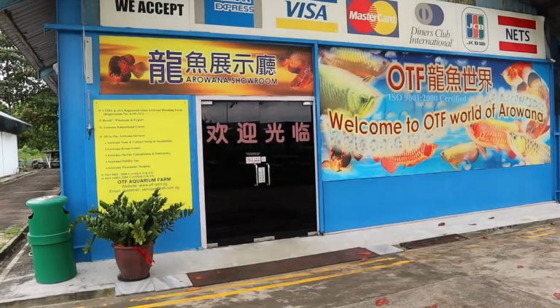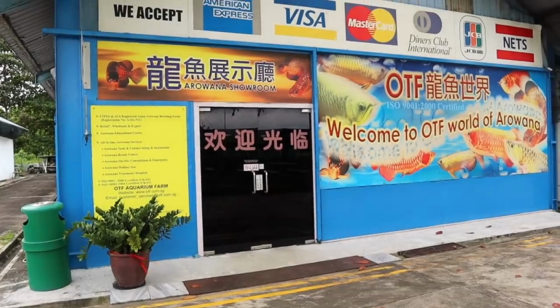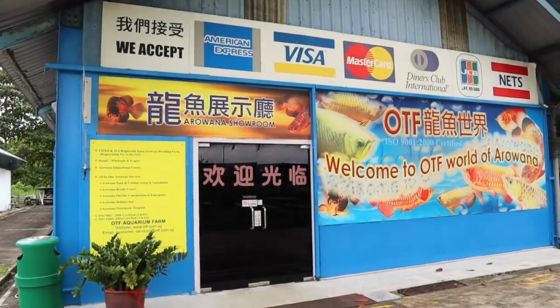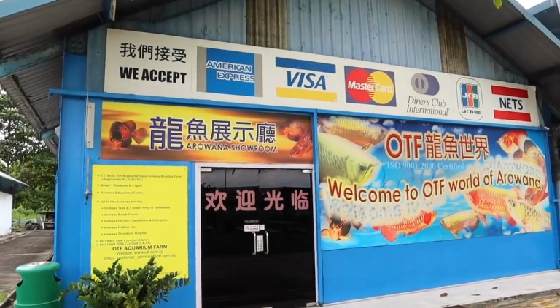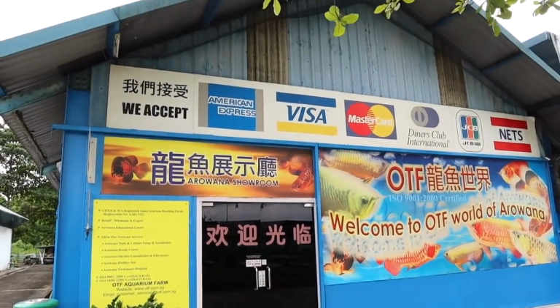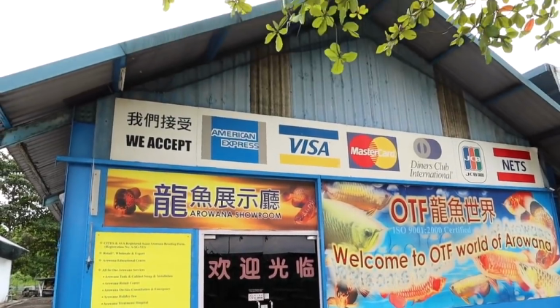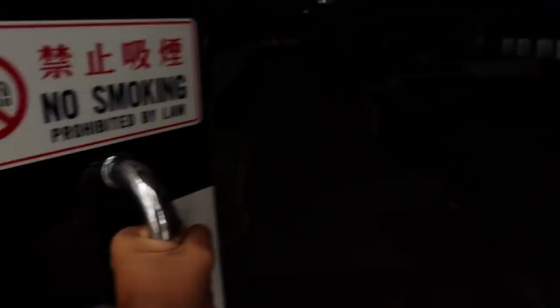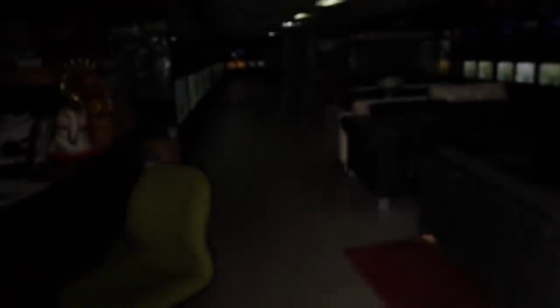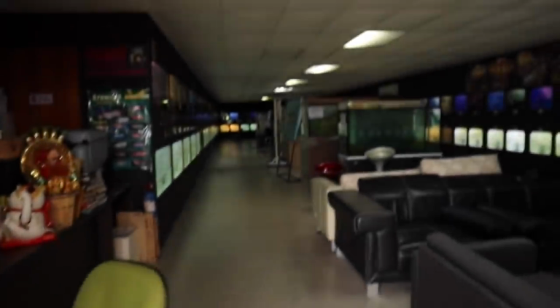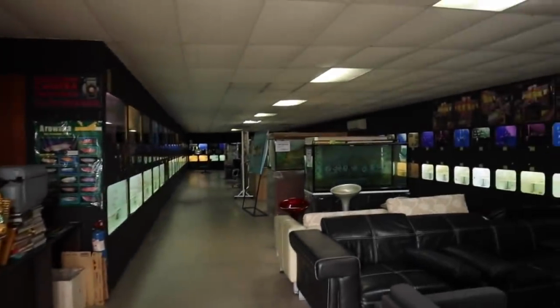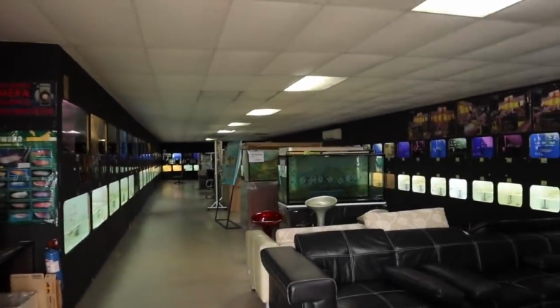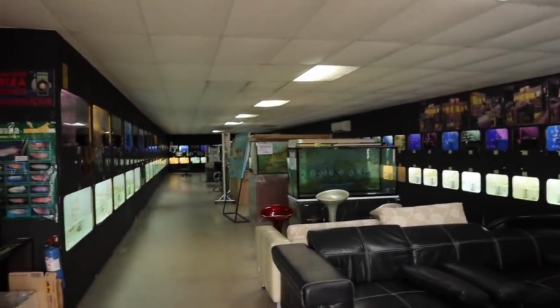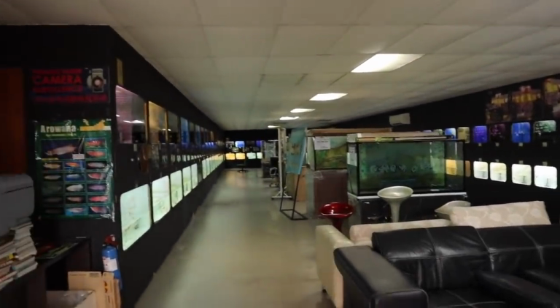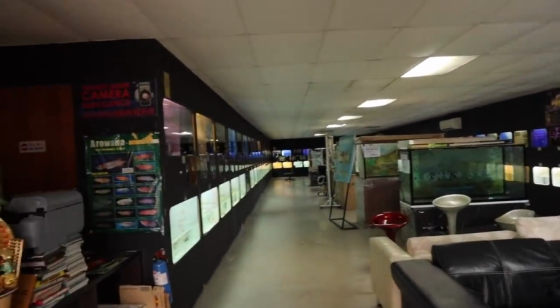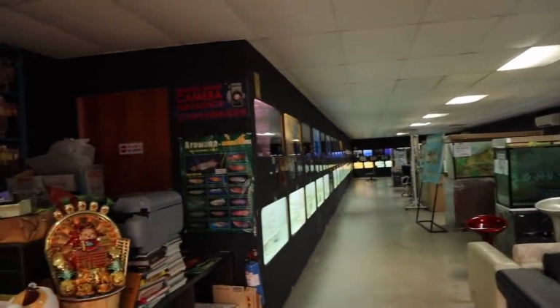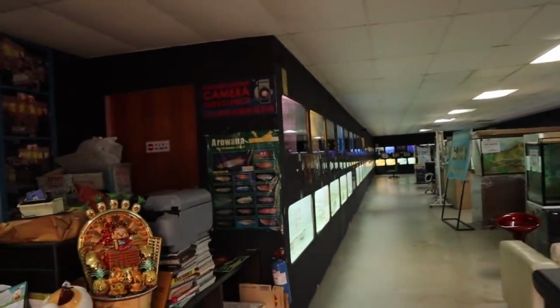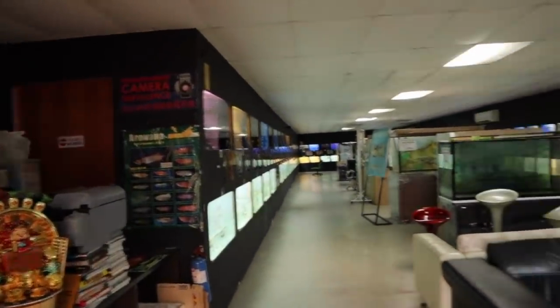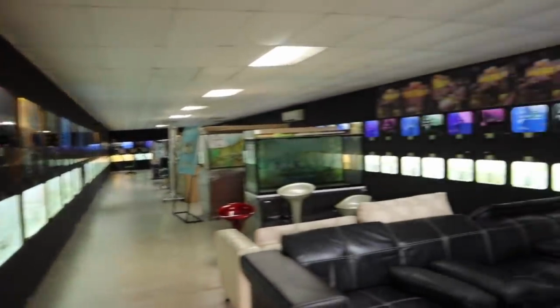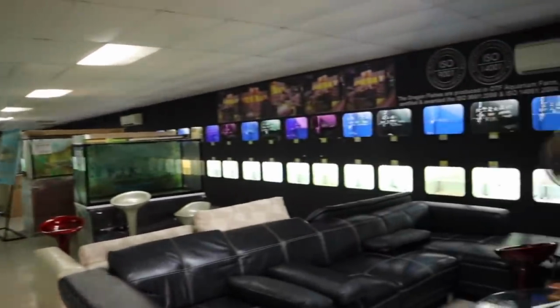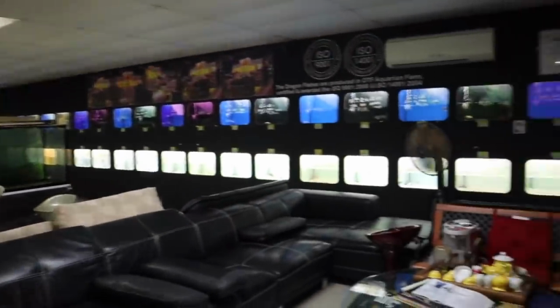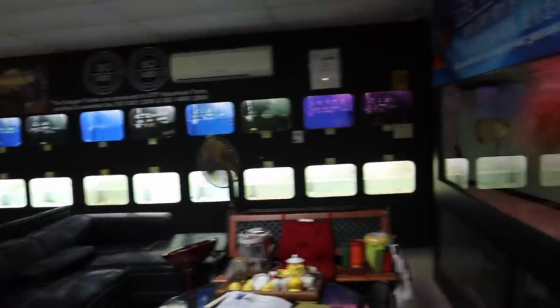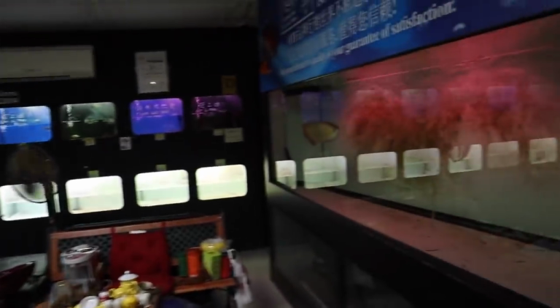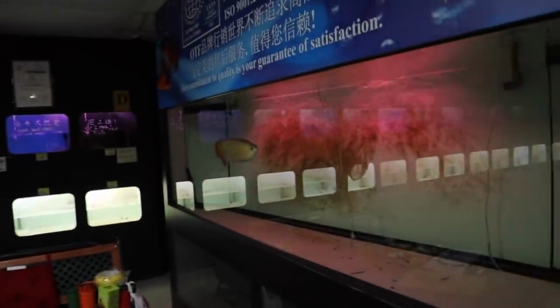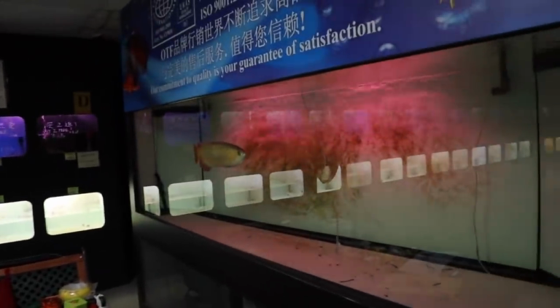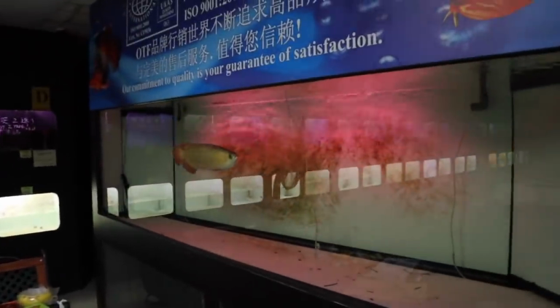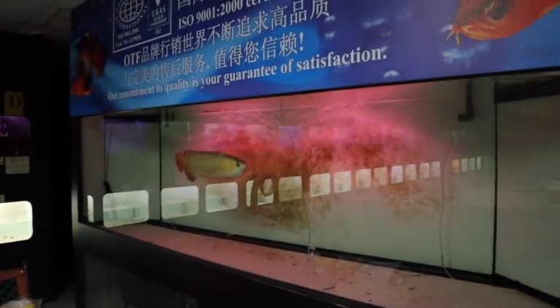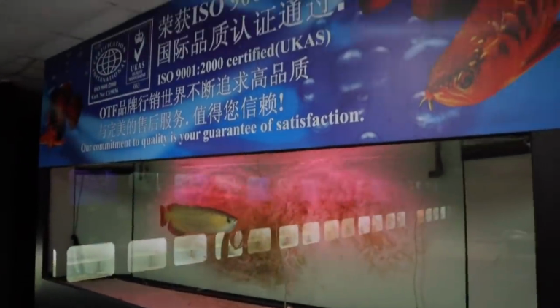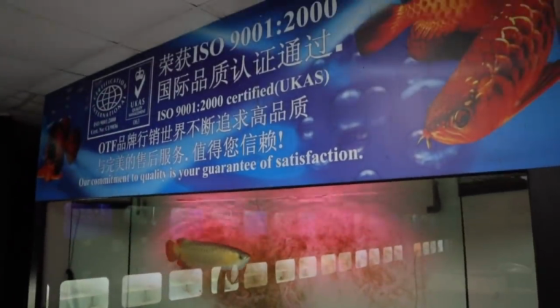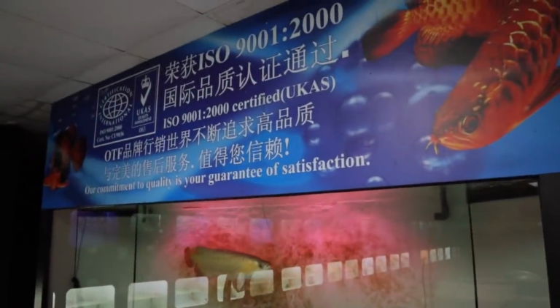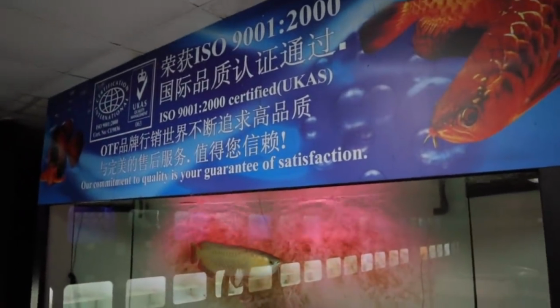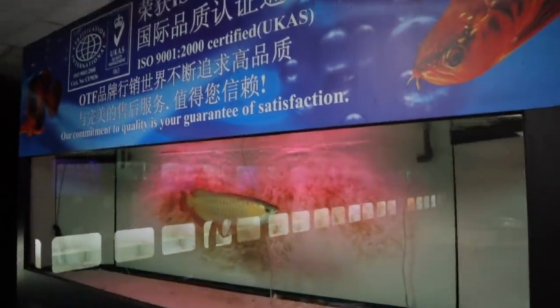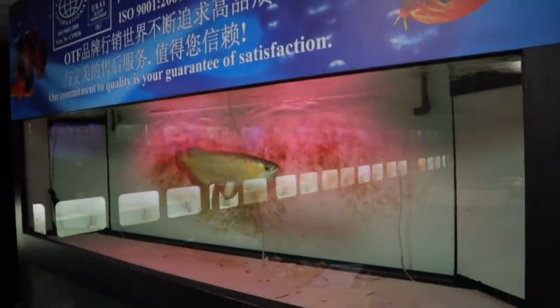We're here now at the Arowana showroom. Every single one of these tanks have Arowanas inside of them. Holy moly! Check out this red Arowana right here. Isn't this guy just absolutely stunning?